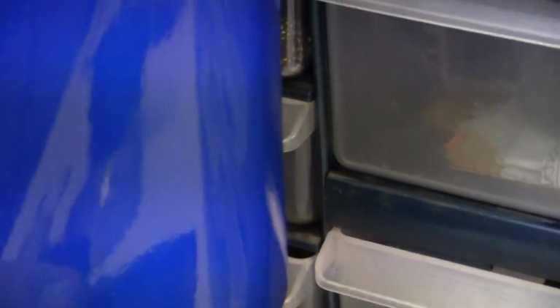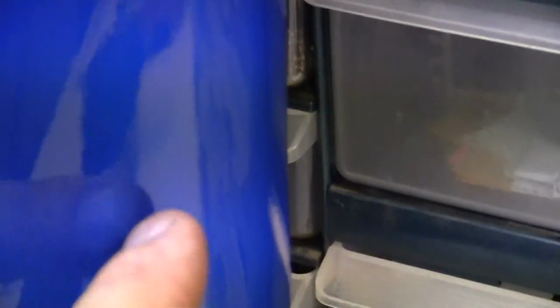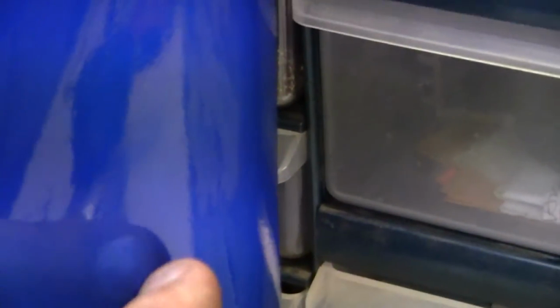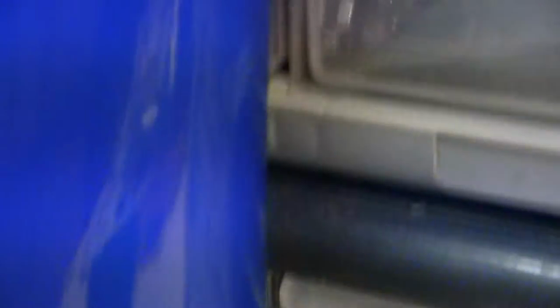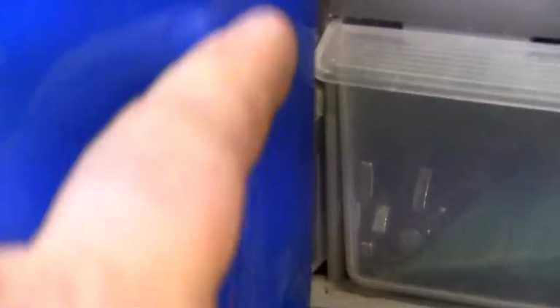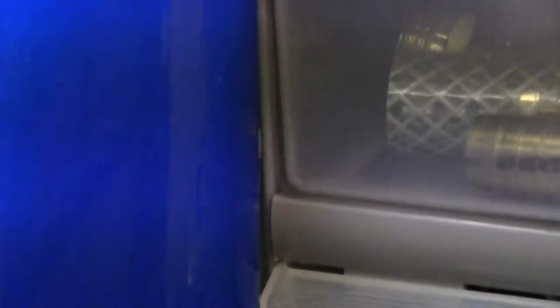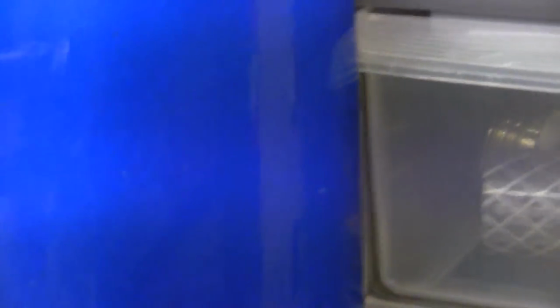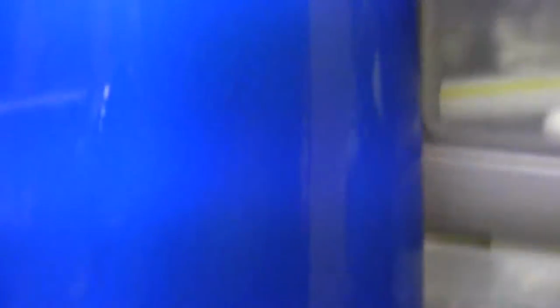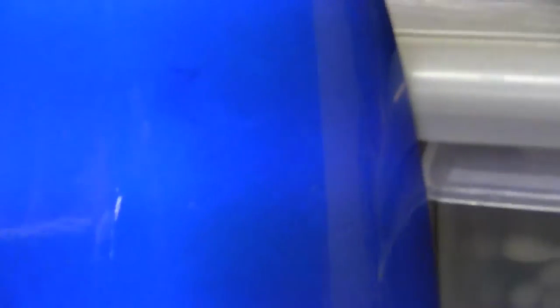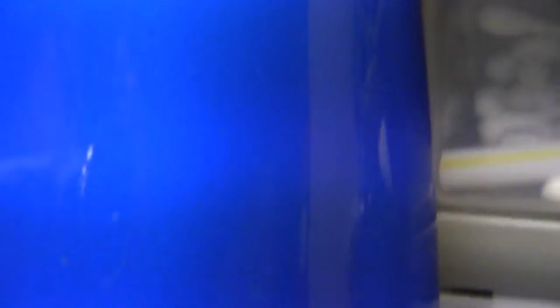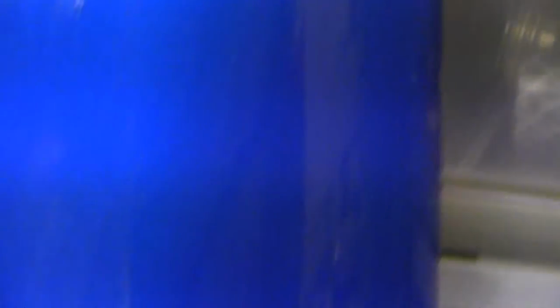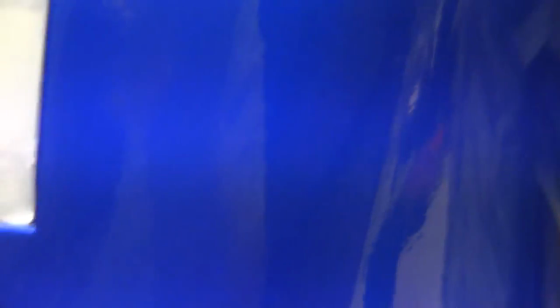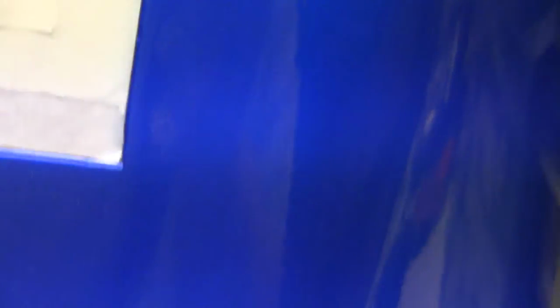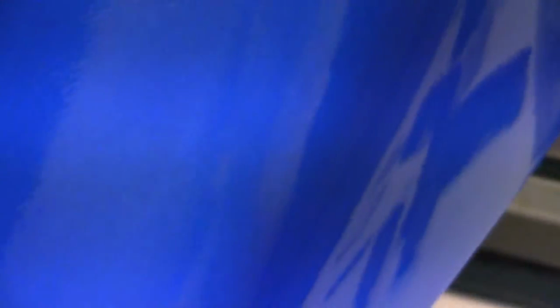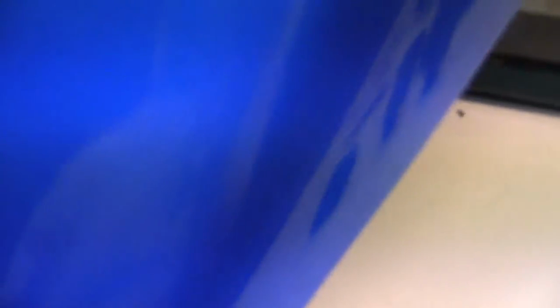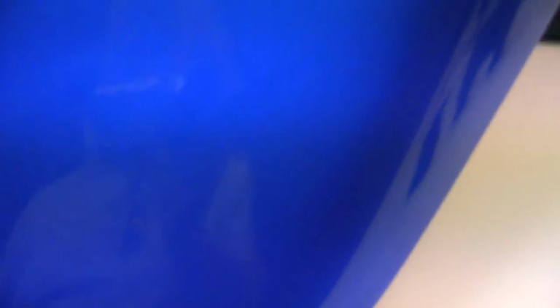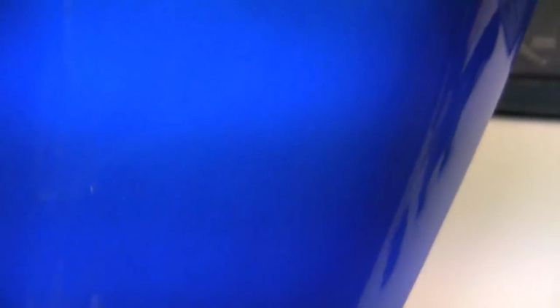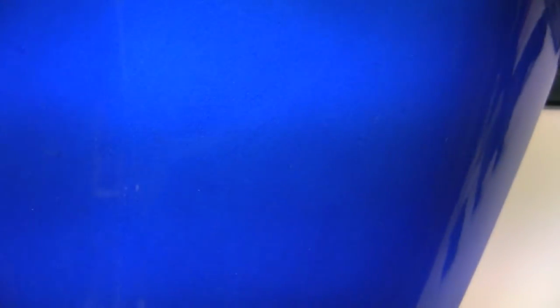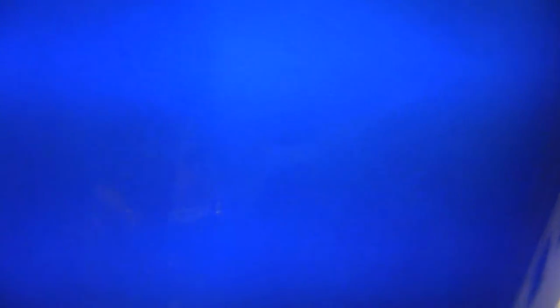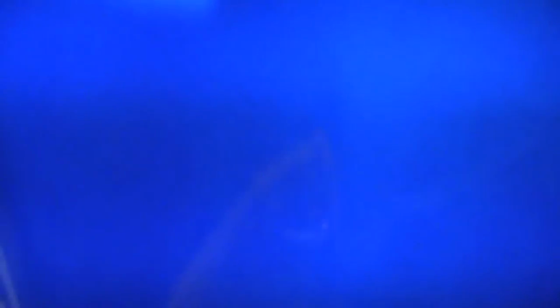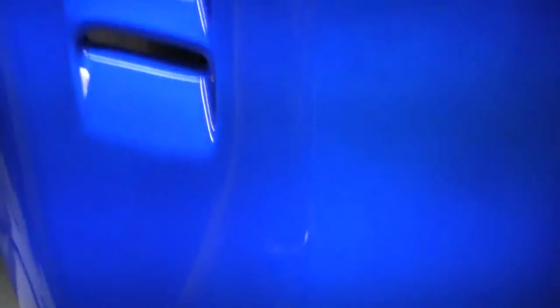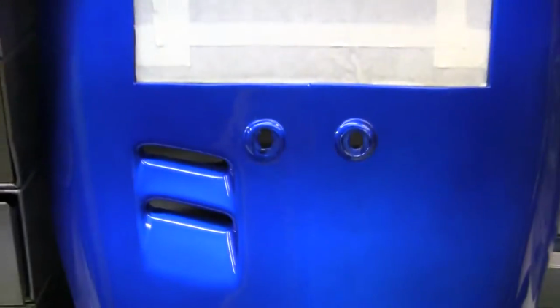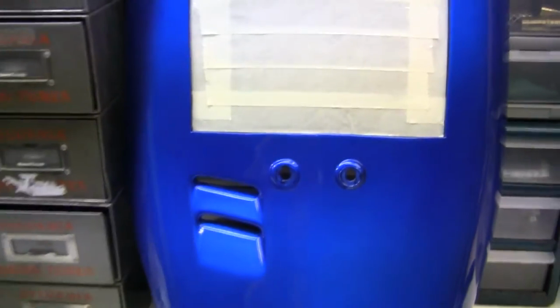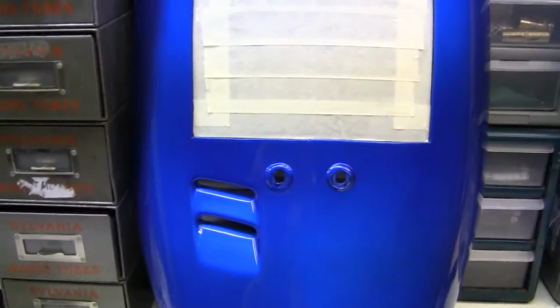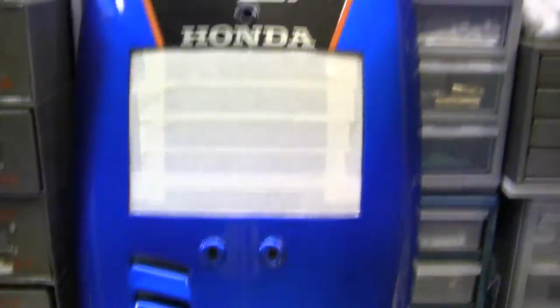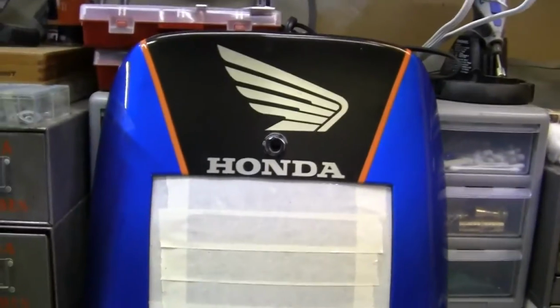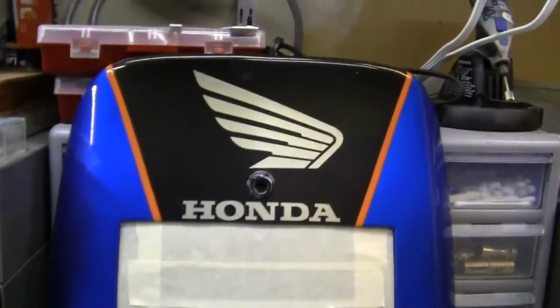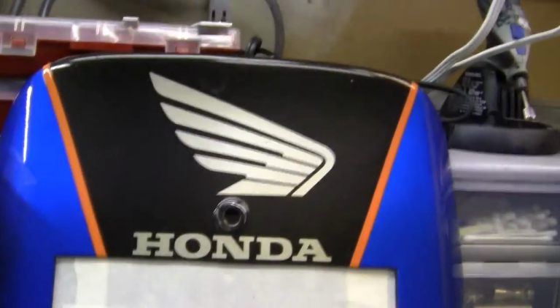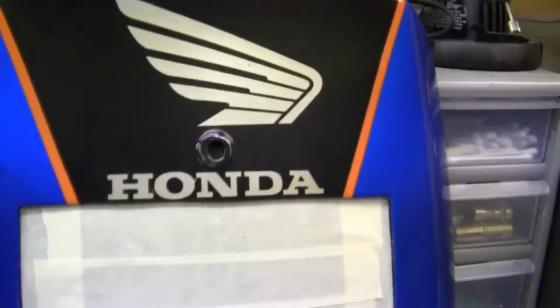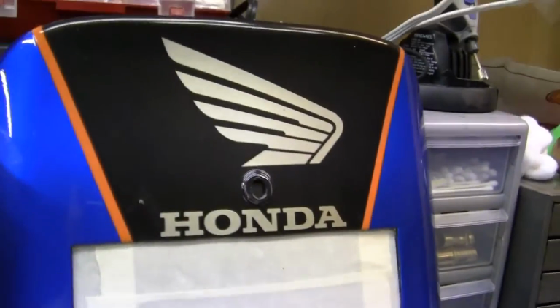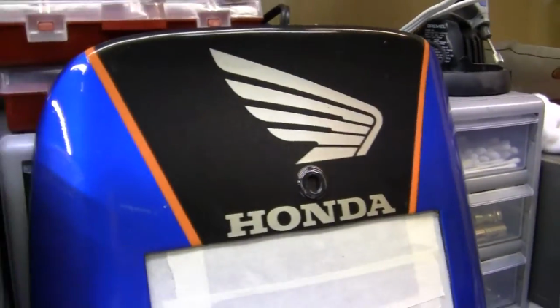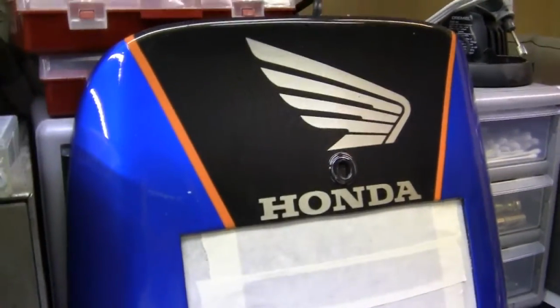You can see the orange peel right here as it goes up here. It's very, very slight, and actually I could get away with it just as it is. I may do that, but I may not. It depends.